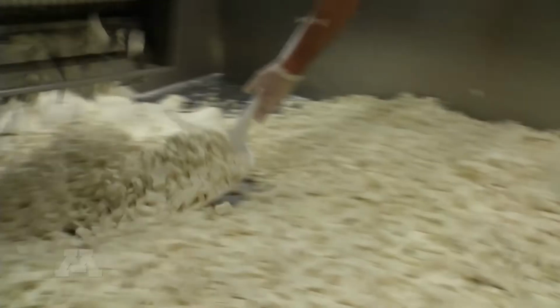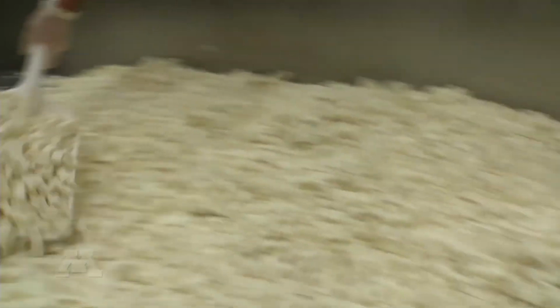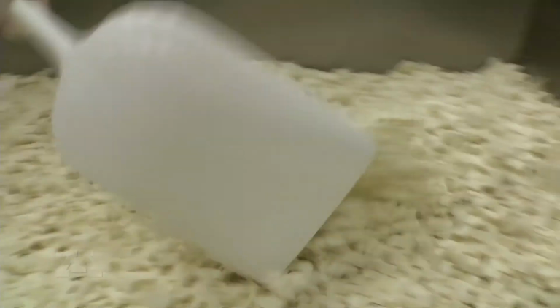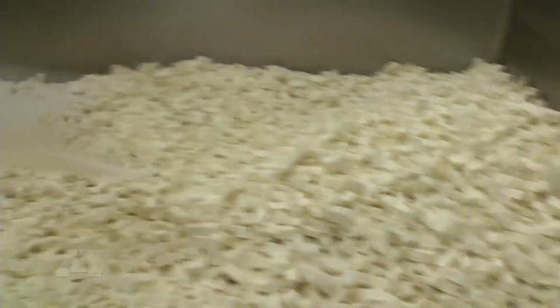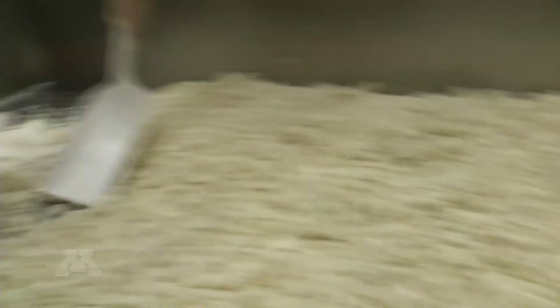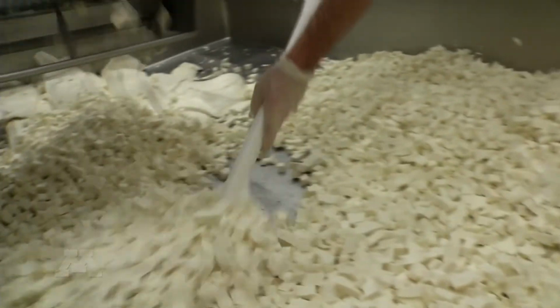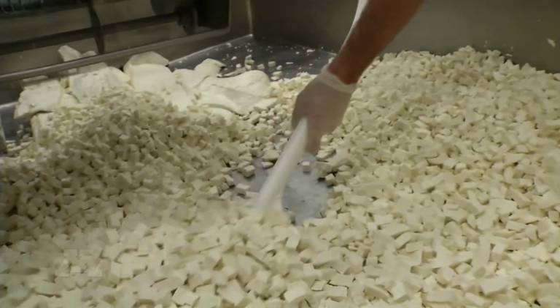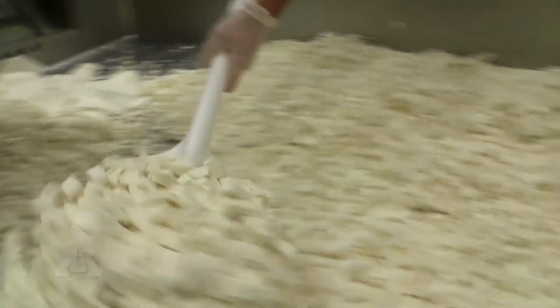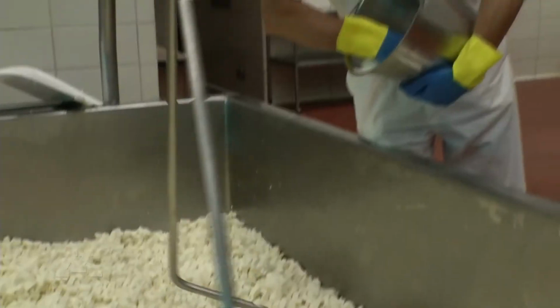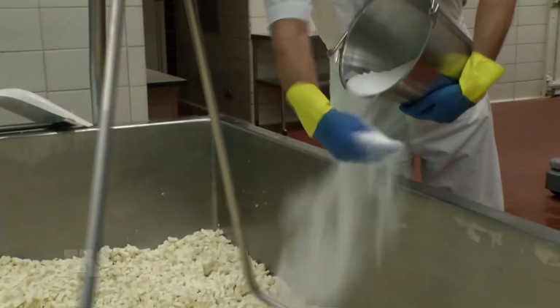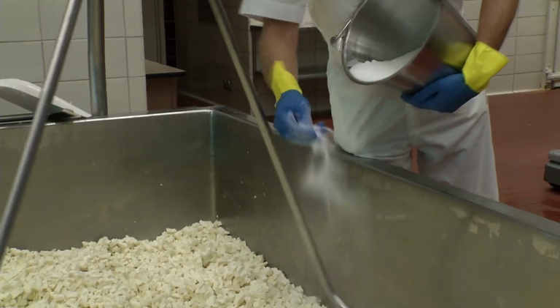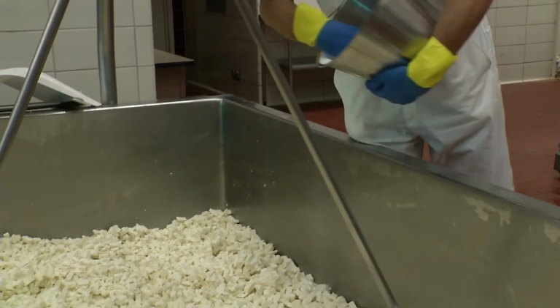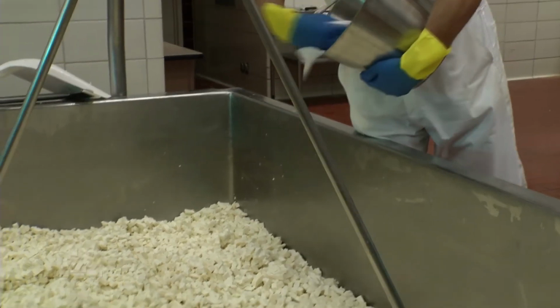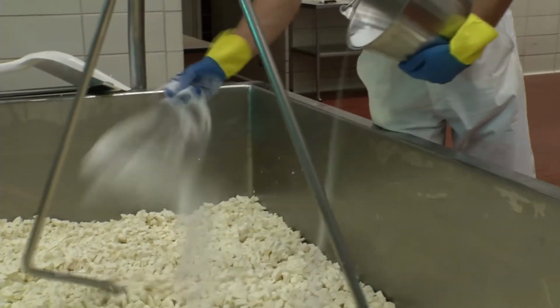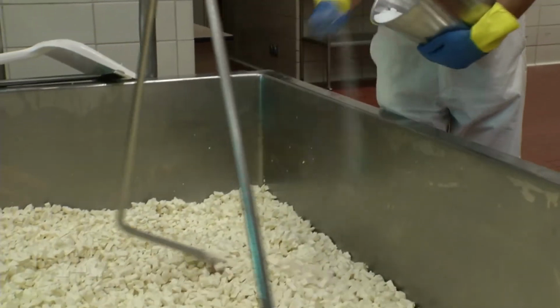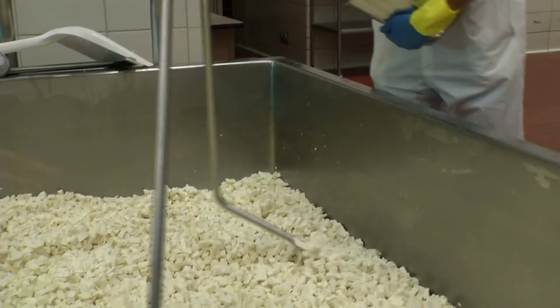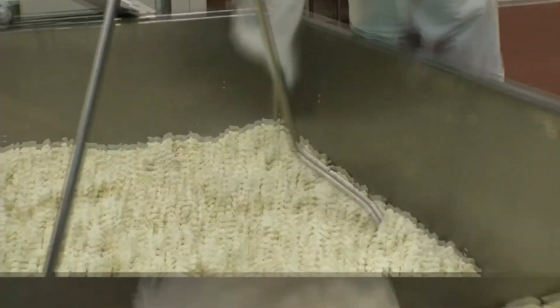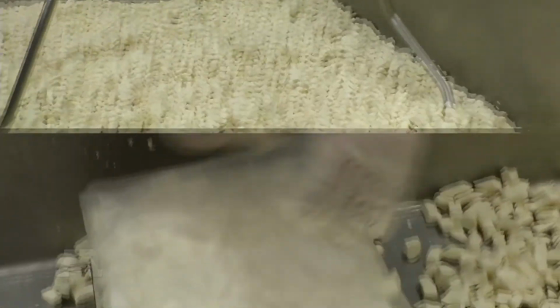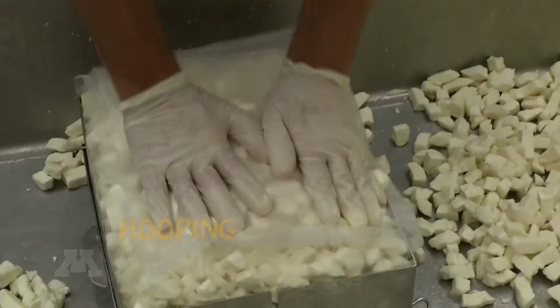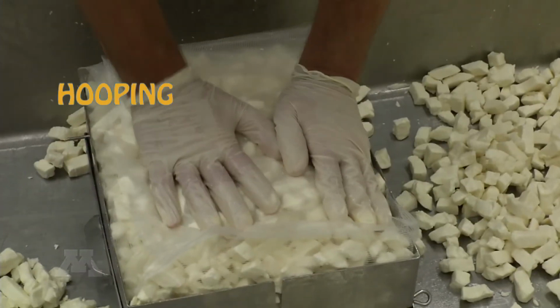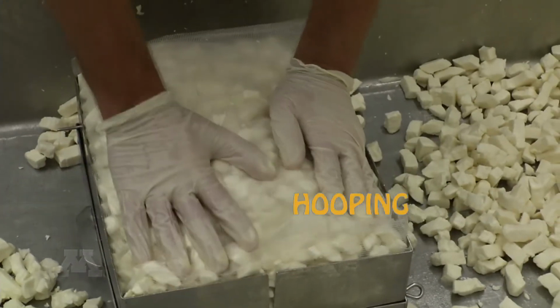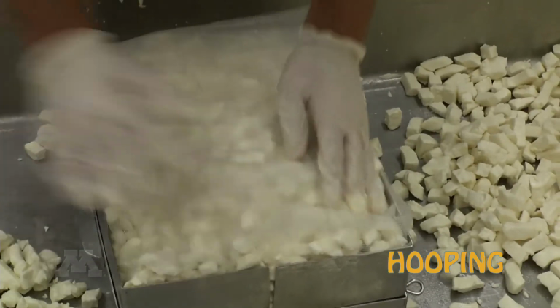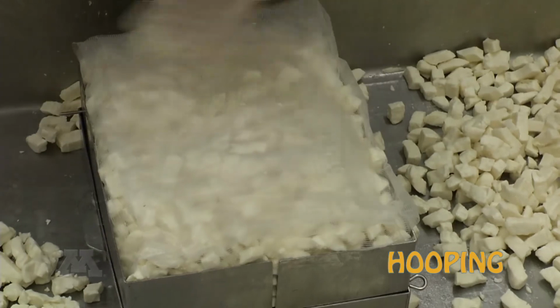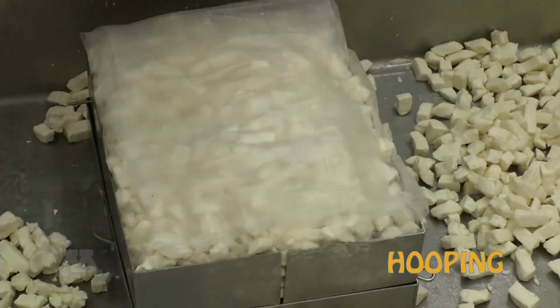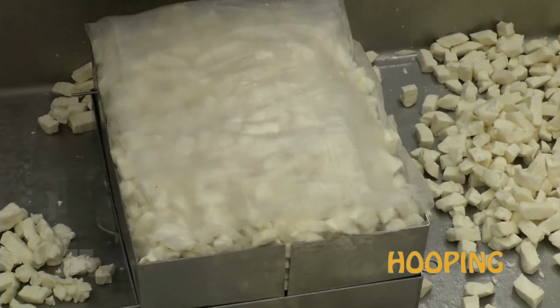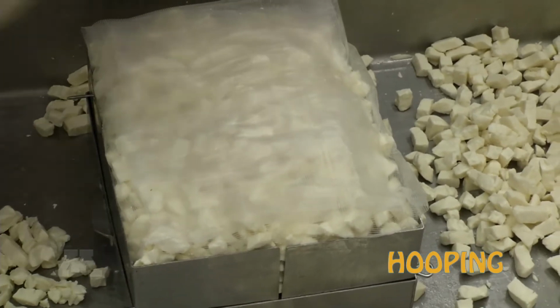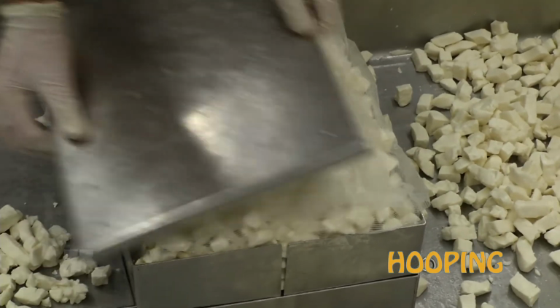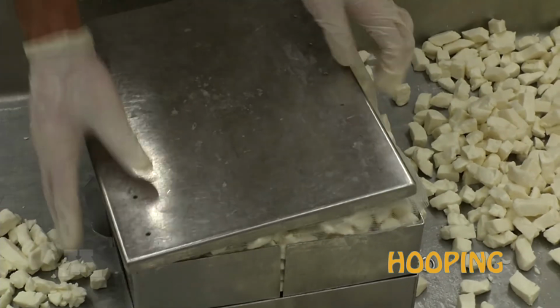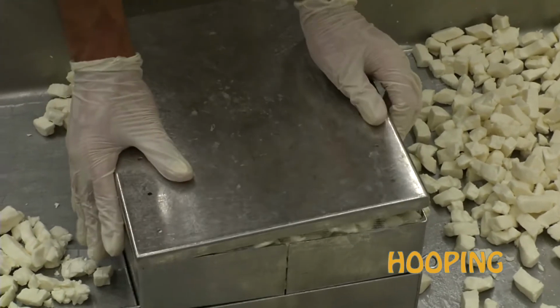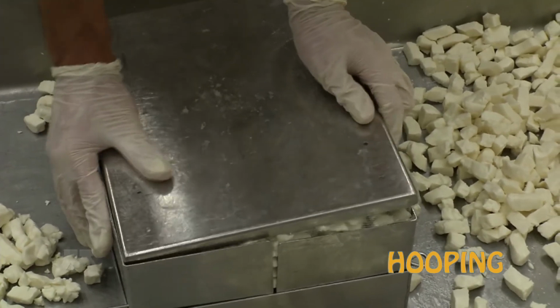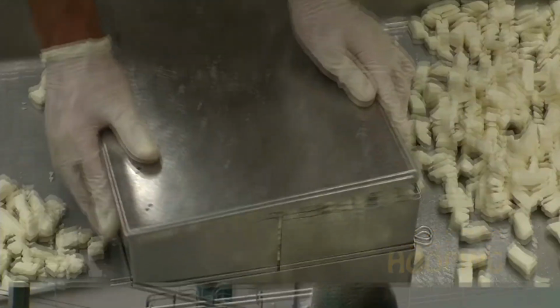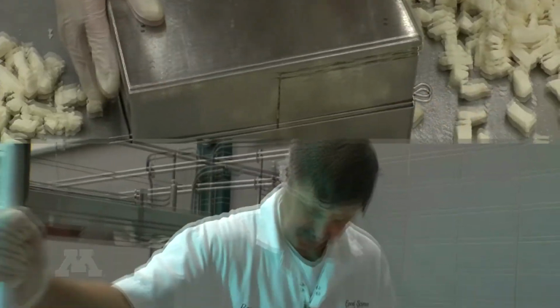This also provides more surface area for us to add our salt, which in turn drives off moisture.